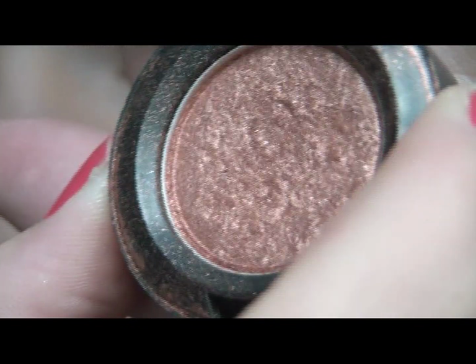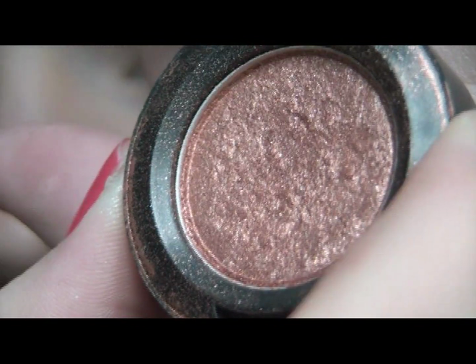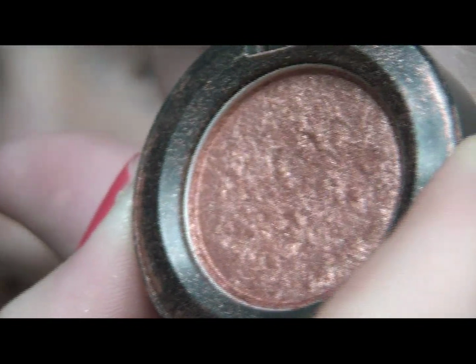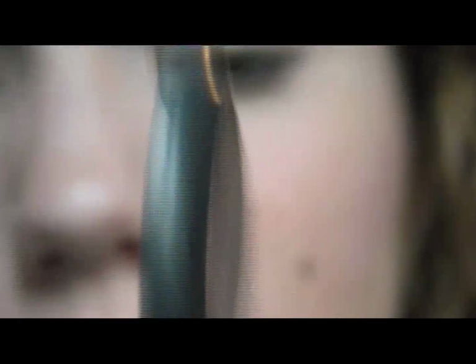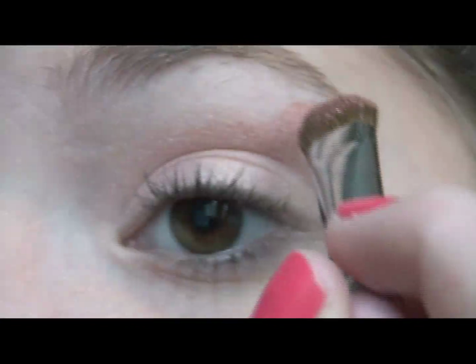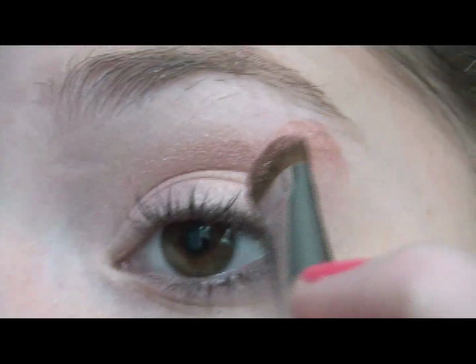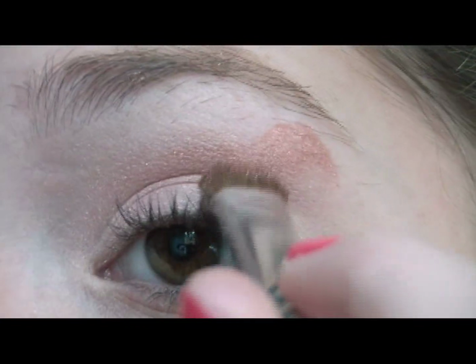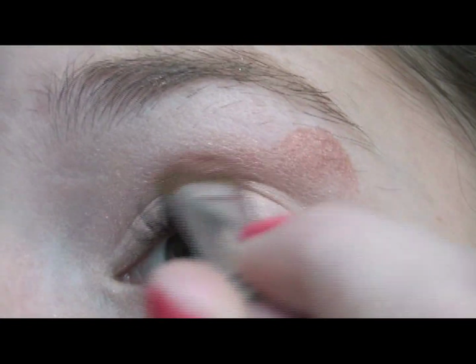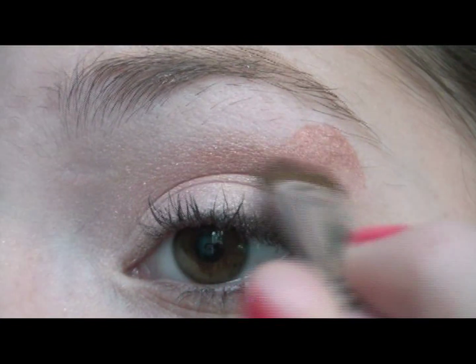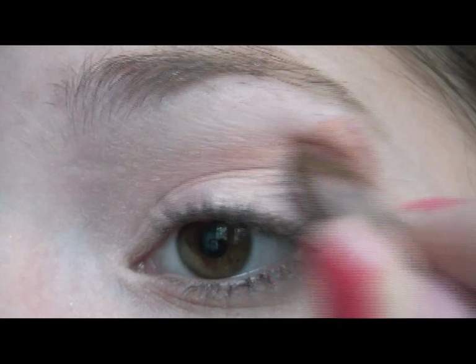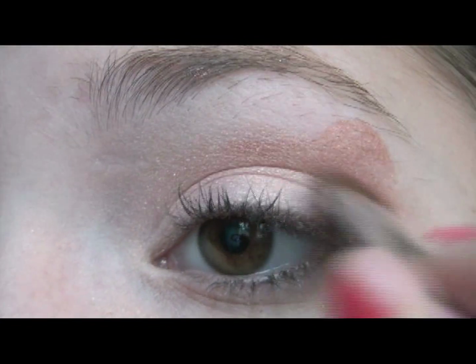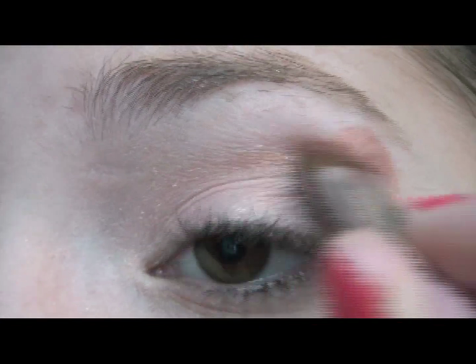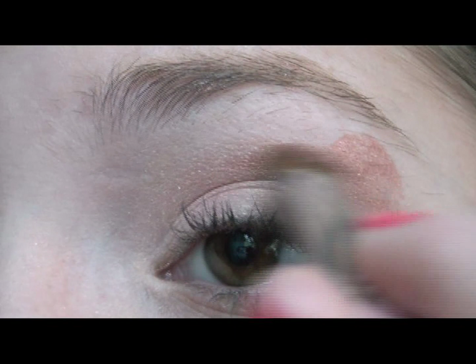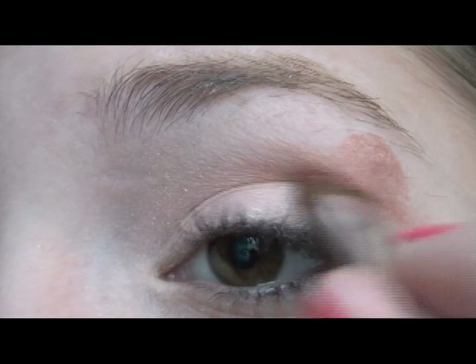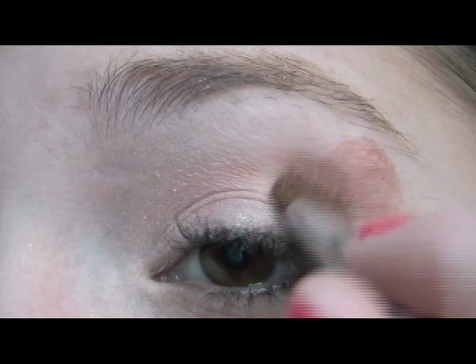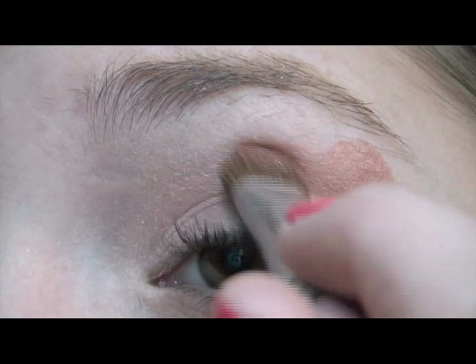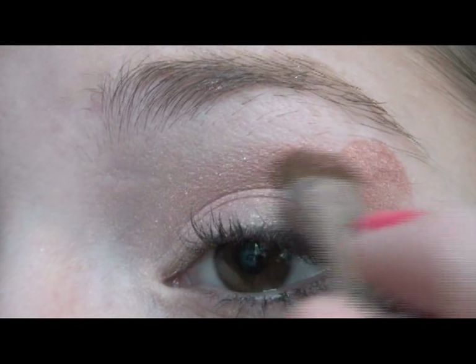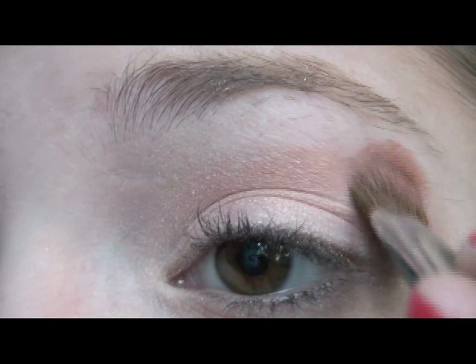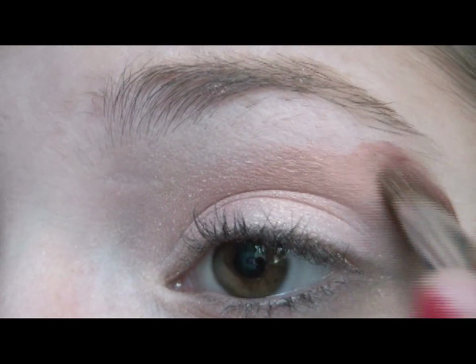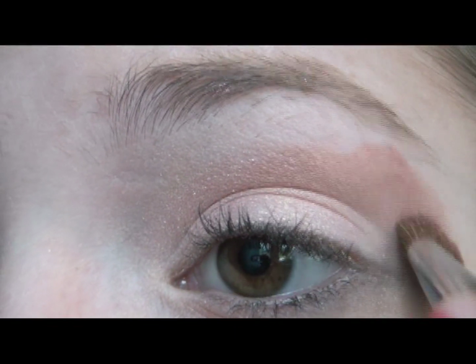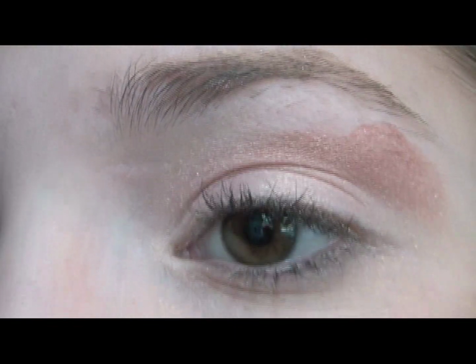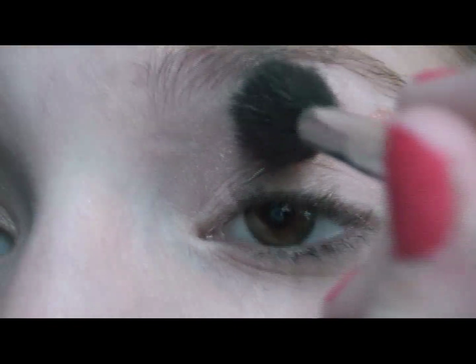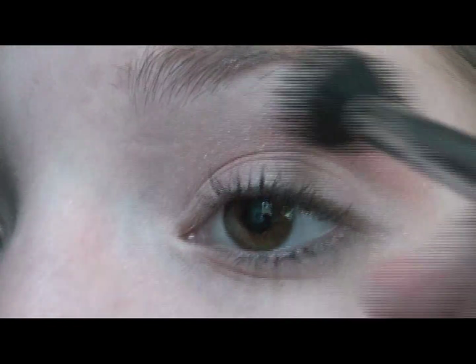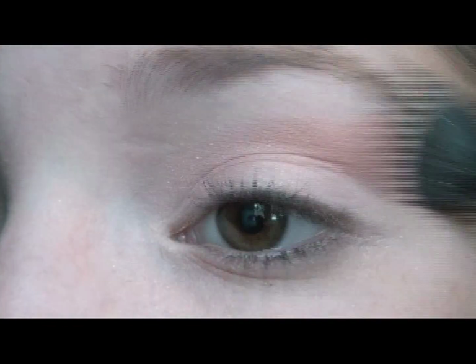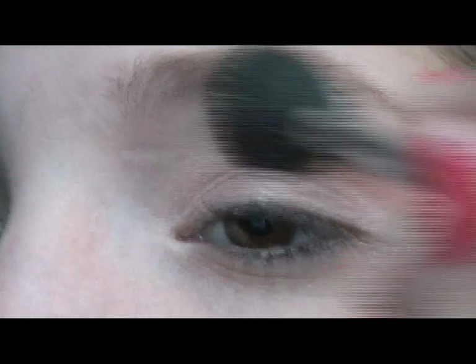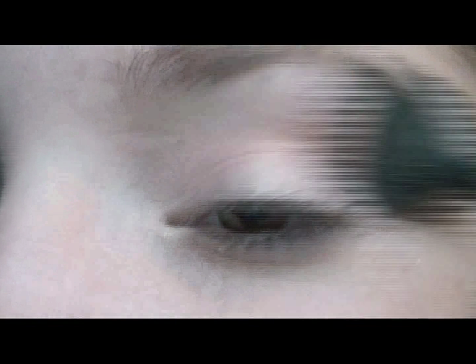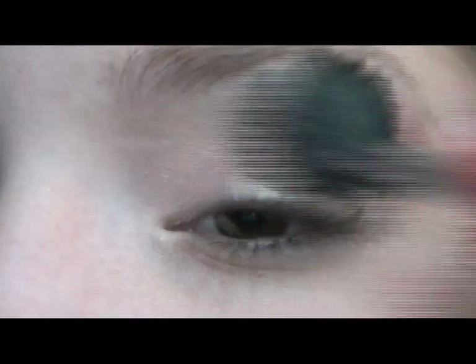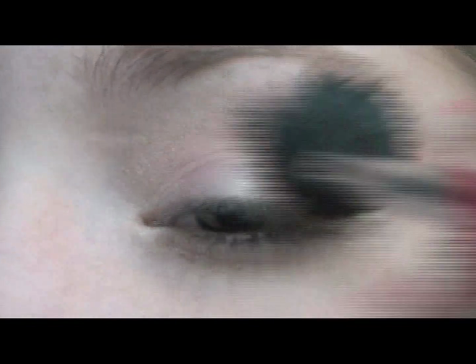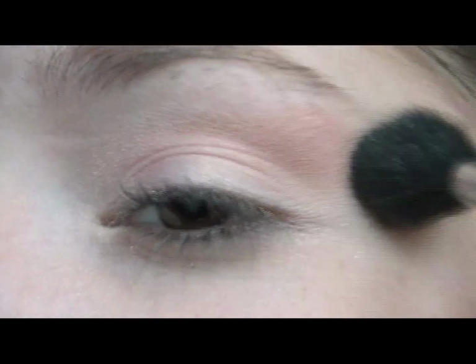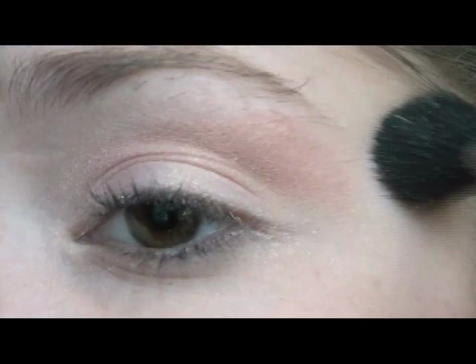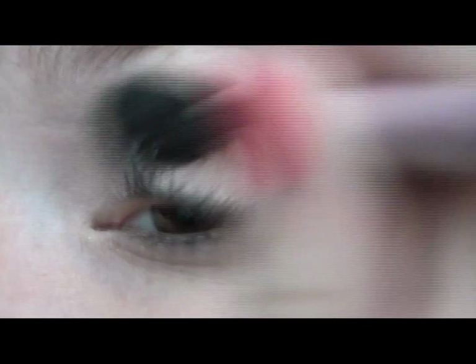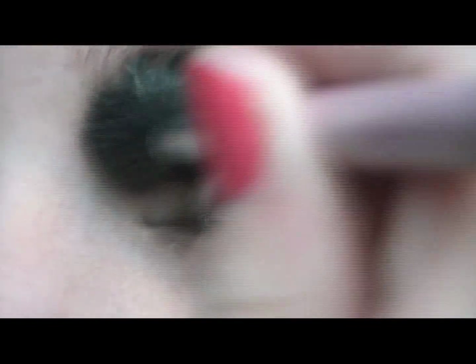Then take a light shimmery rust color and apply it to the outer corner of your brow bone and in the outer crease, blending it out very well because it will look kind of strange otherwise.